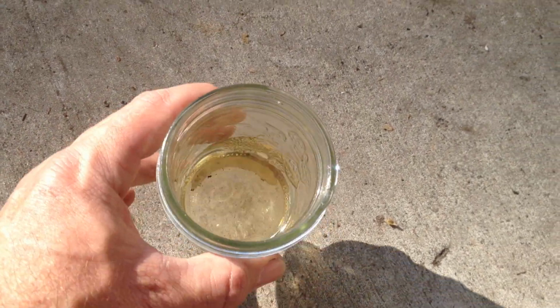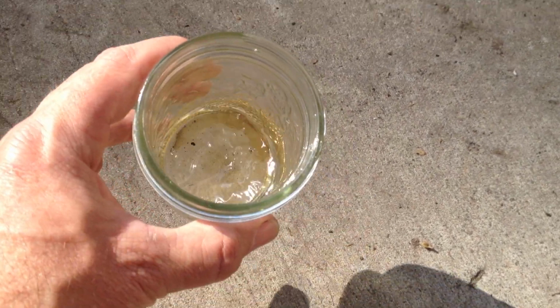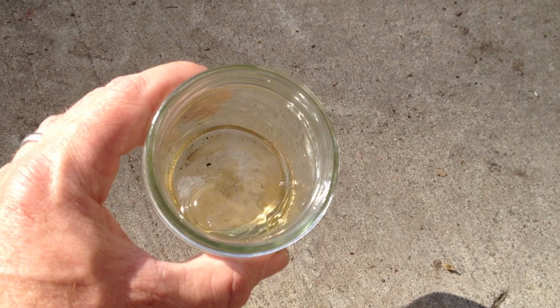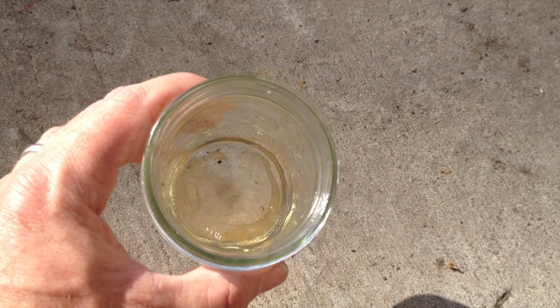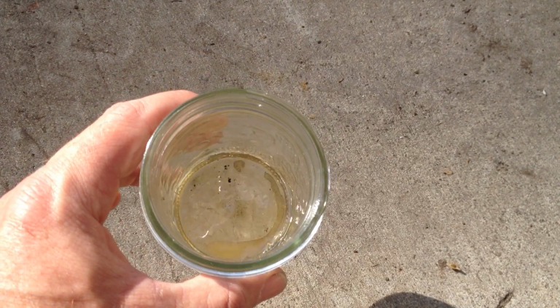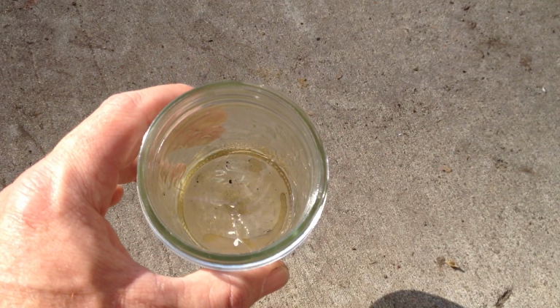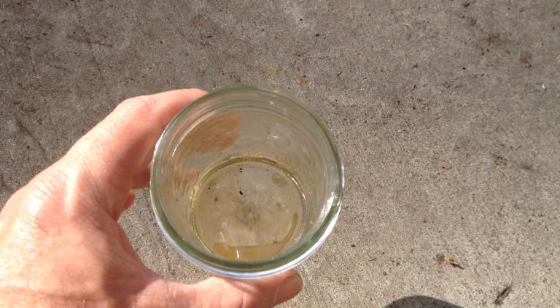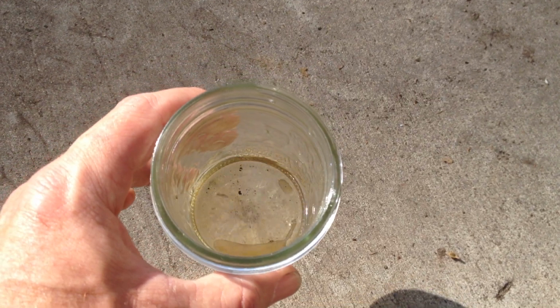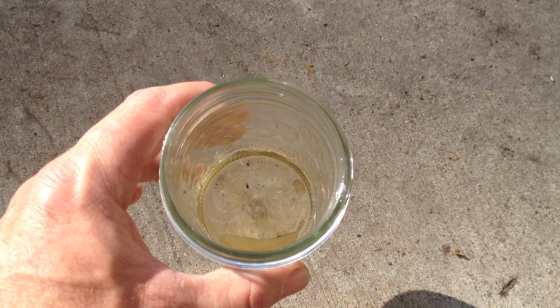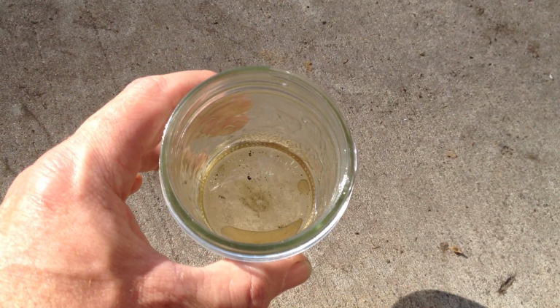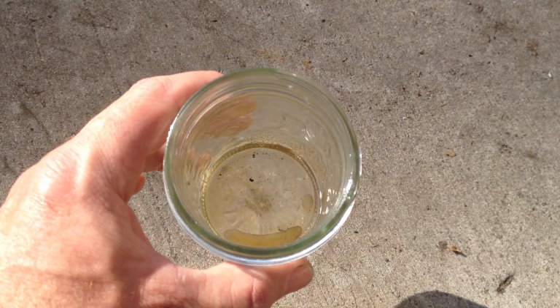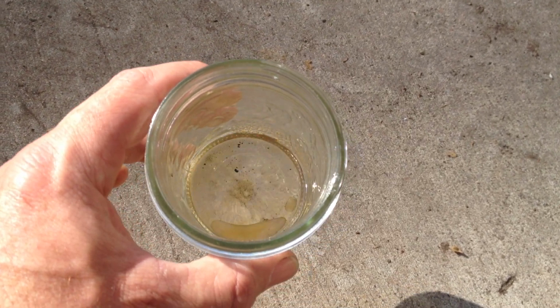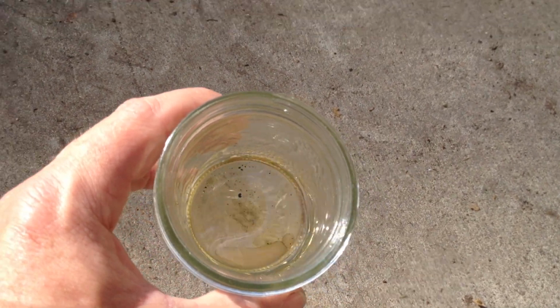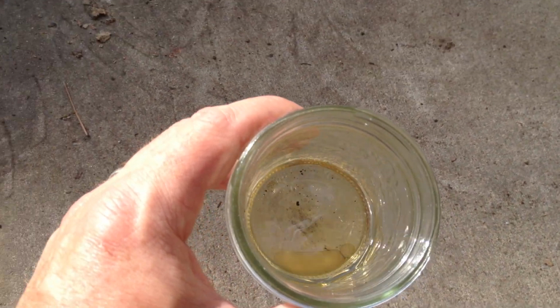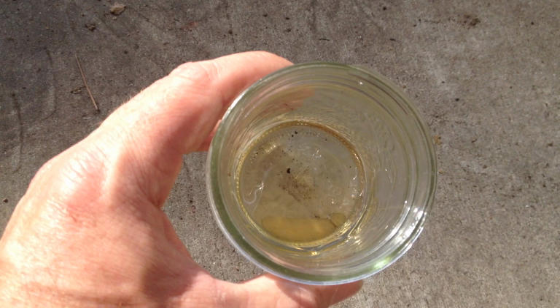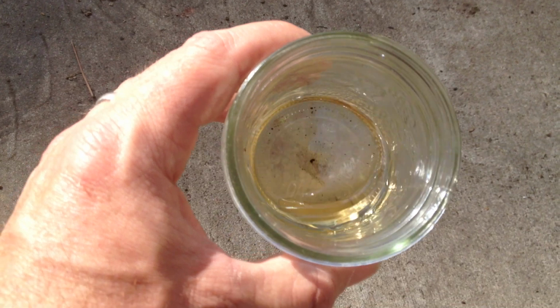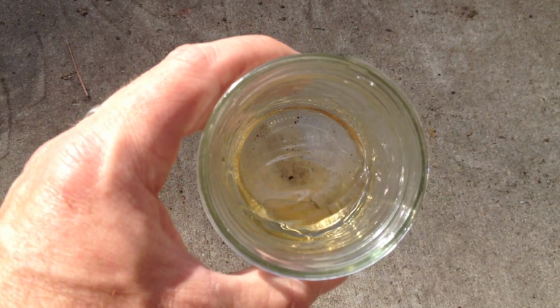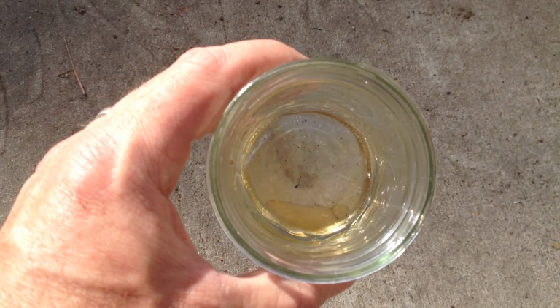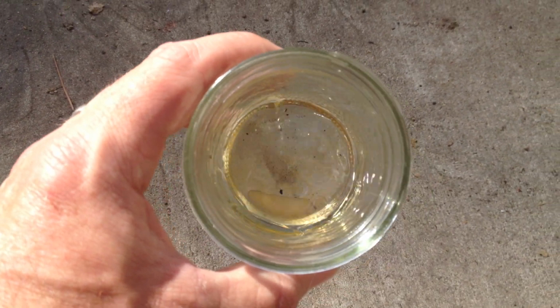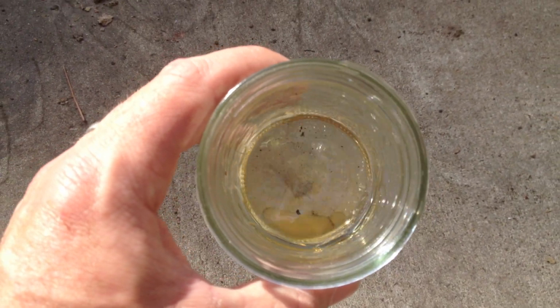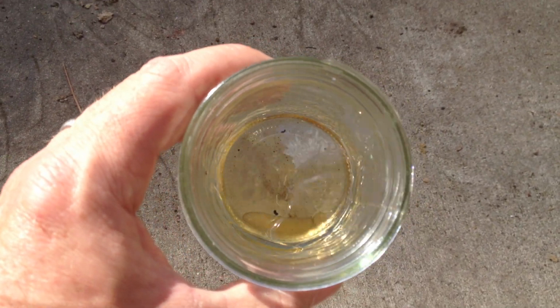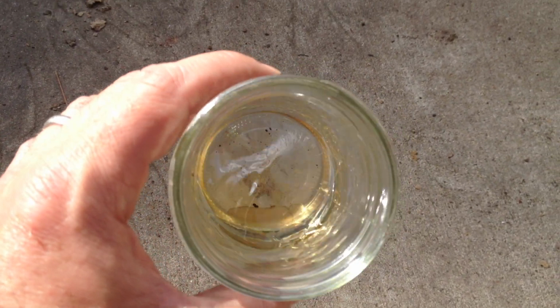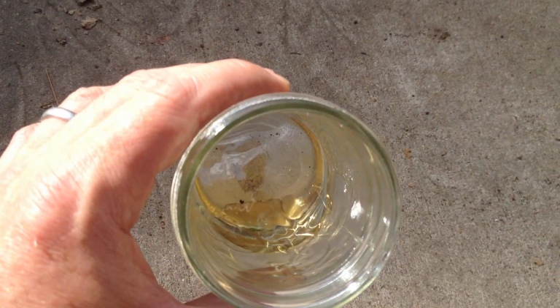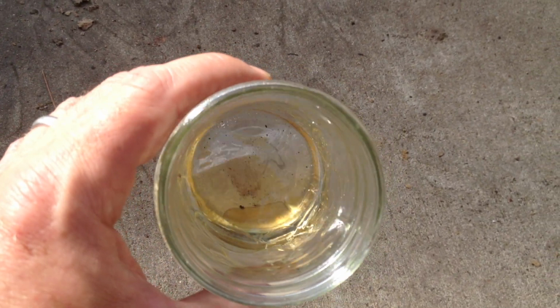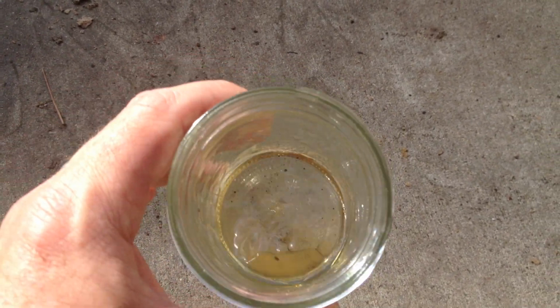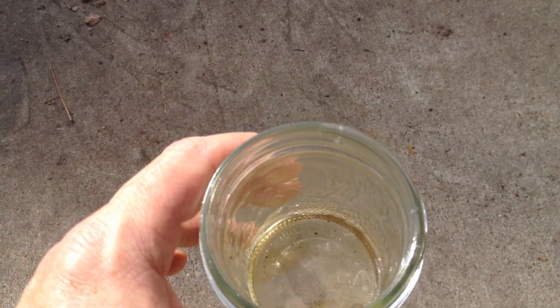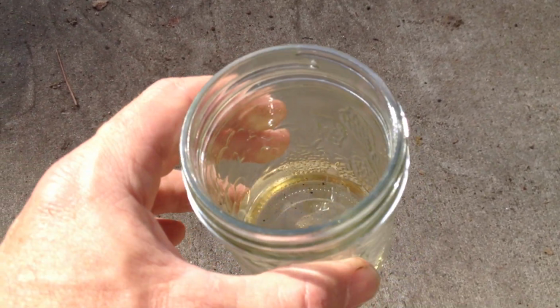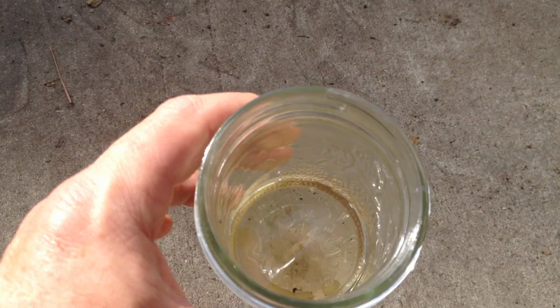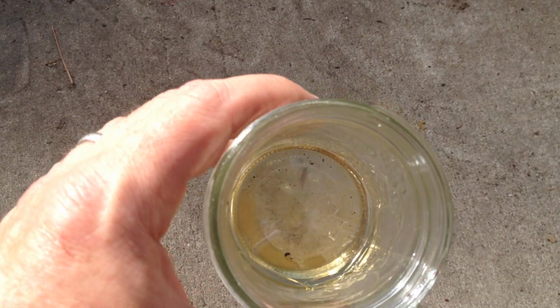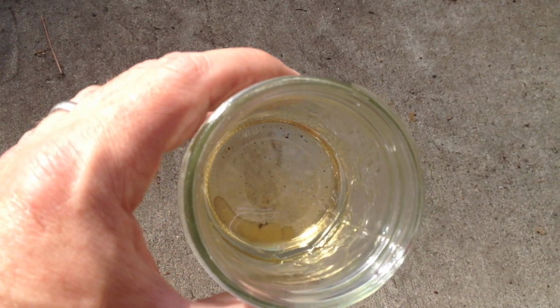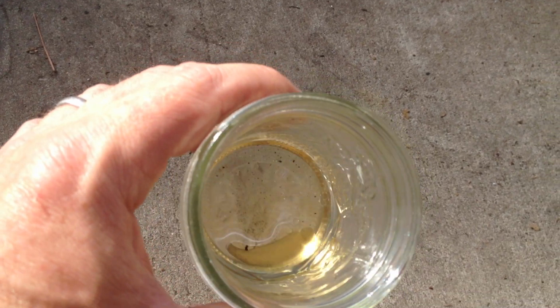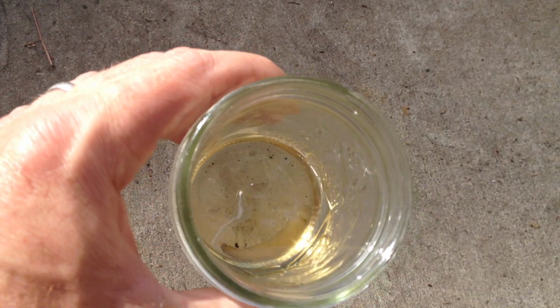This is a fuel sample. I took some gasoline out of a four-wheeler, an ATV that I own, that was having some trouble running. It kind of sputters, dies, hard to start.